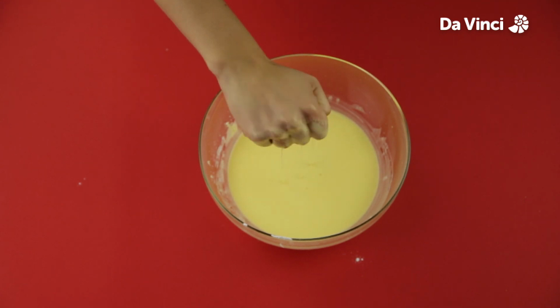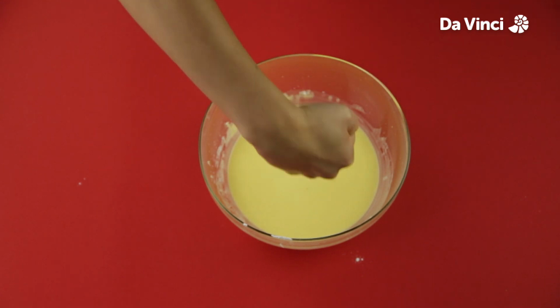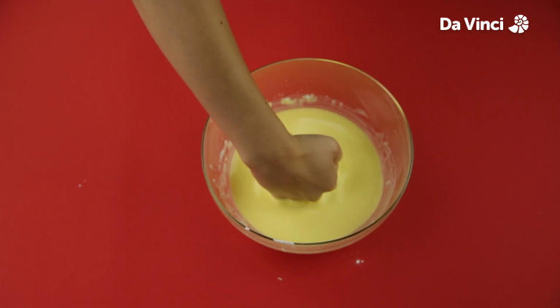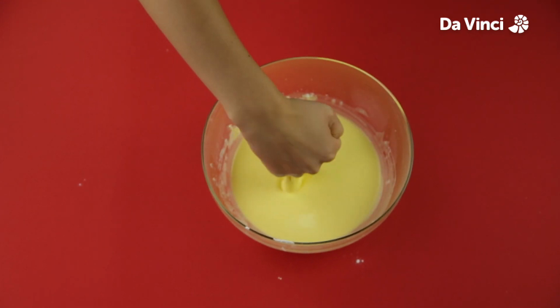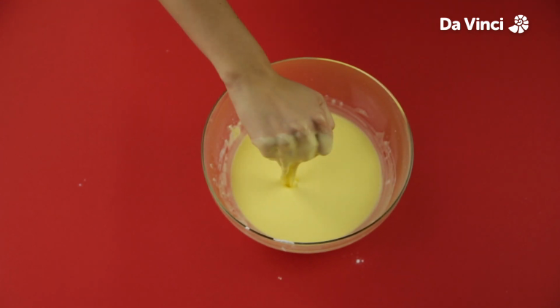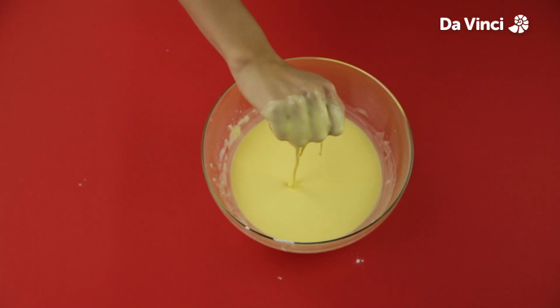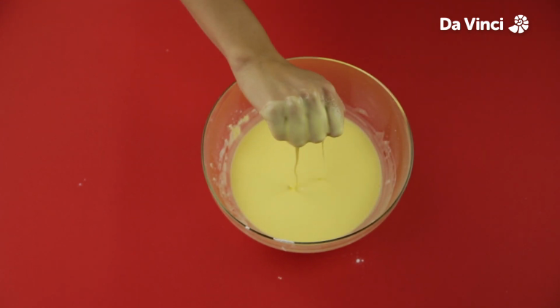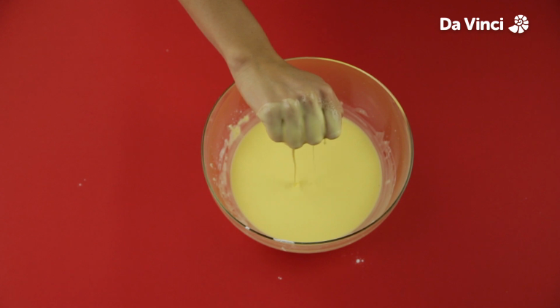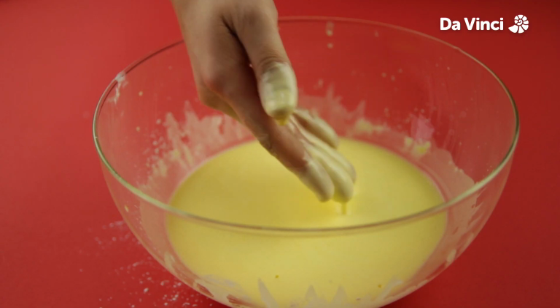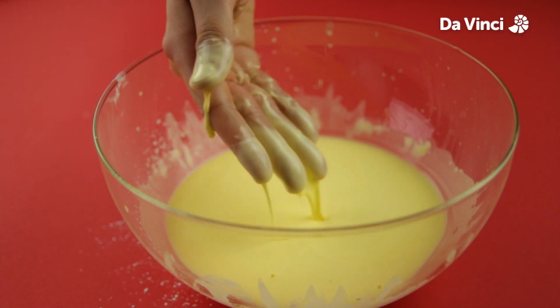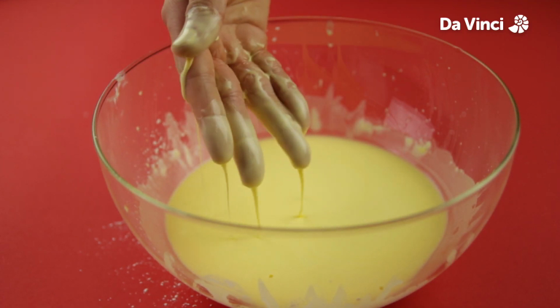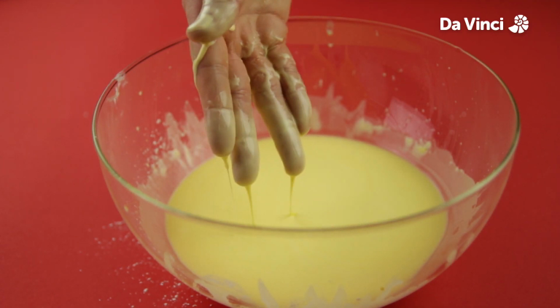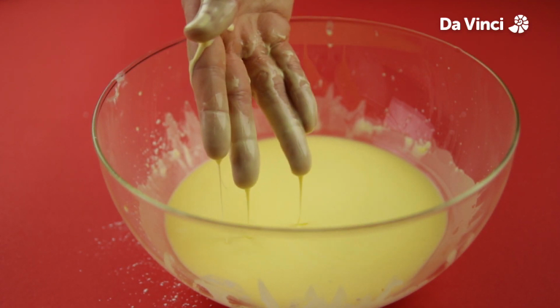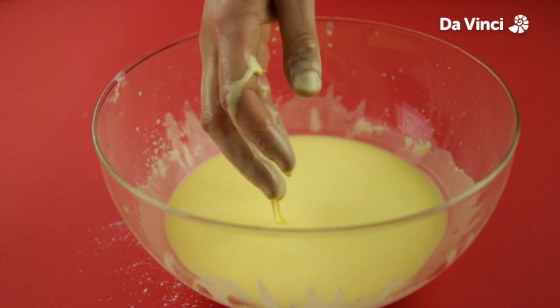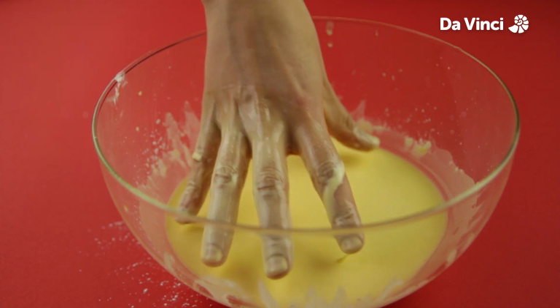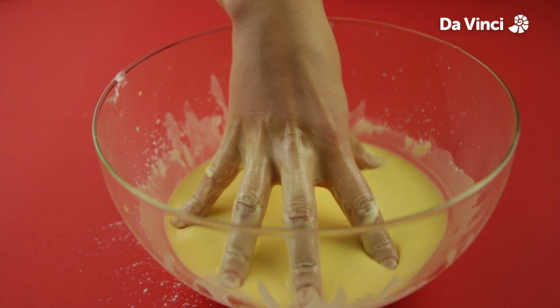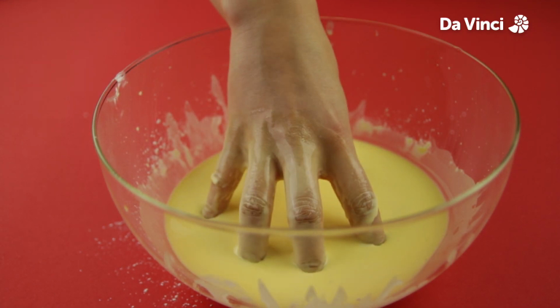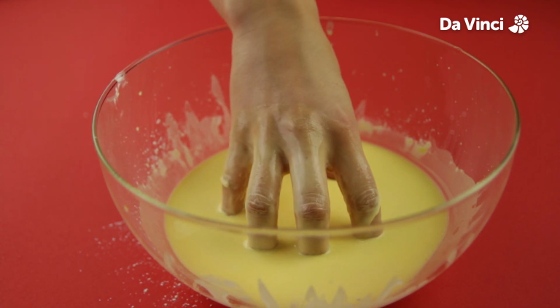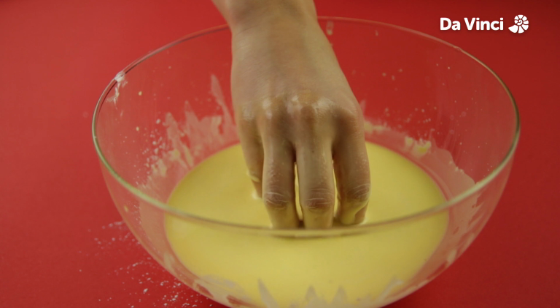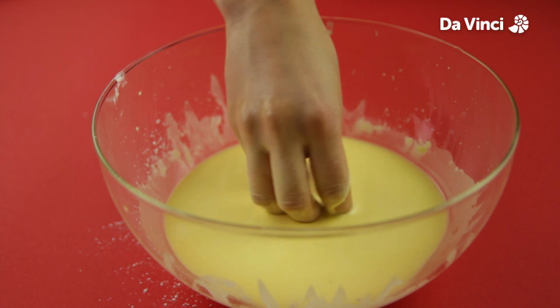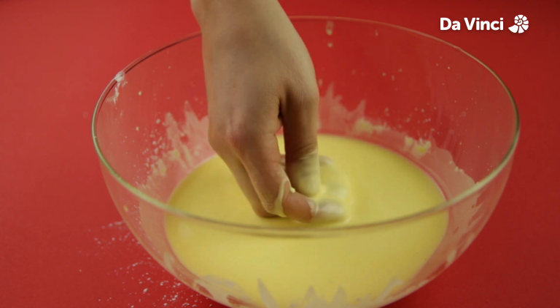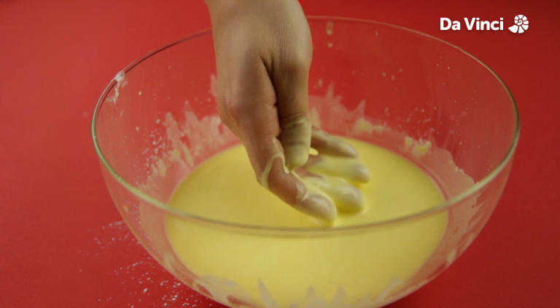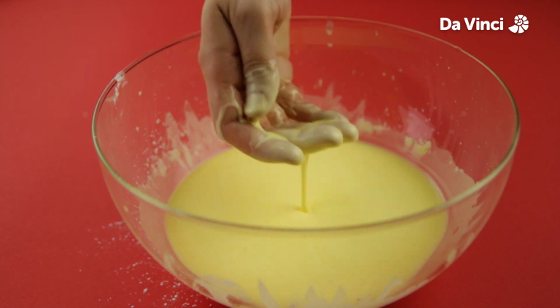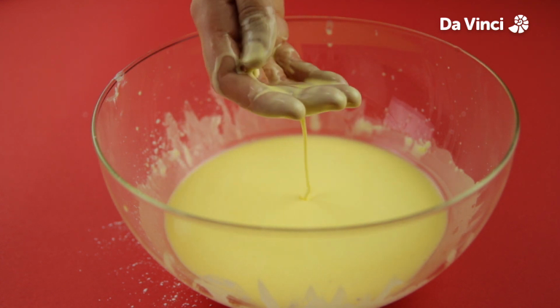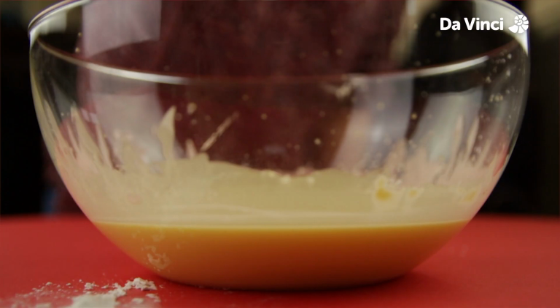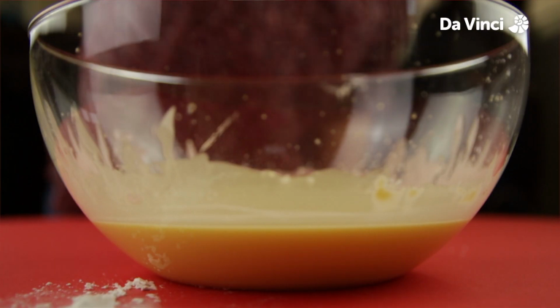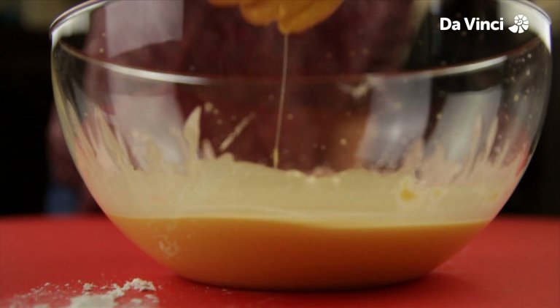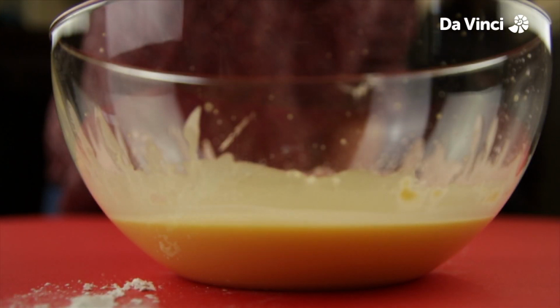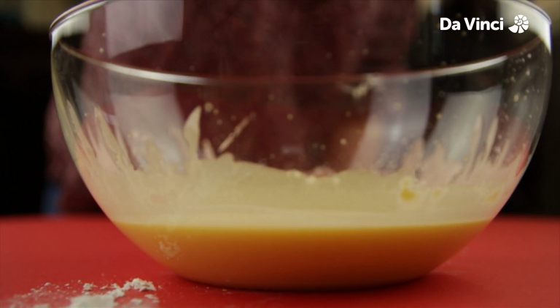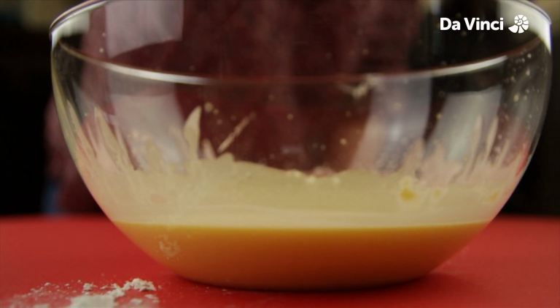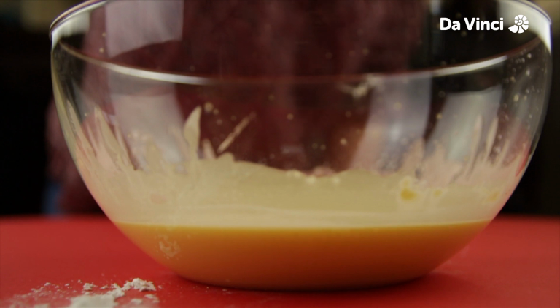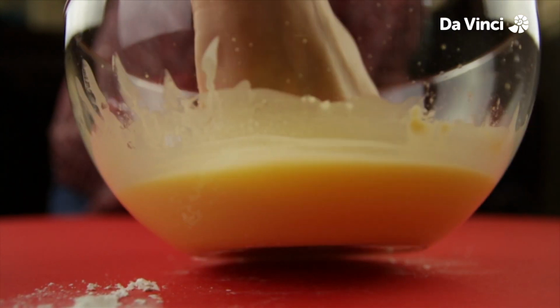This is a non-Newtonian fluid. These fluids behave very strangely indeed. When nothing disturbs them, they behave like liquids. But when some force is applied, they behave like solids.